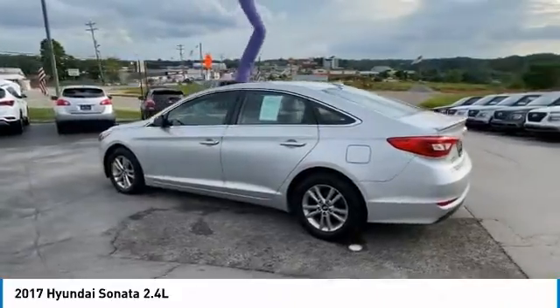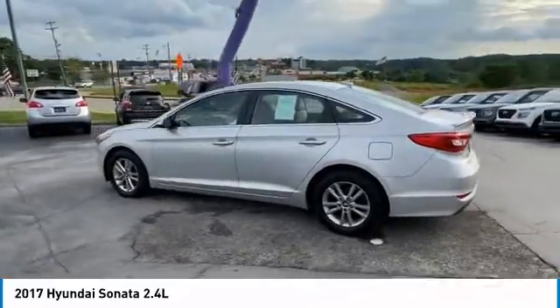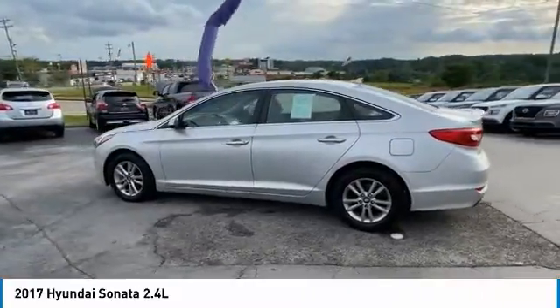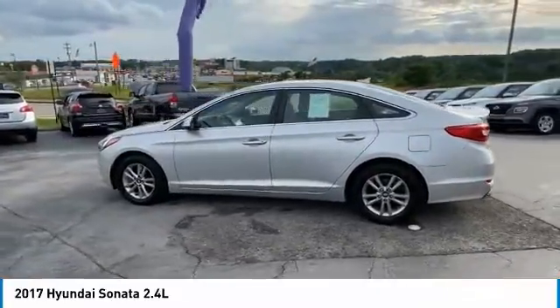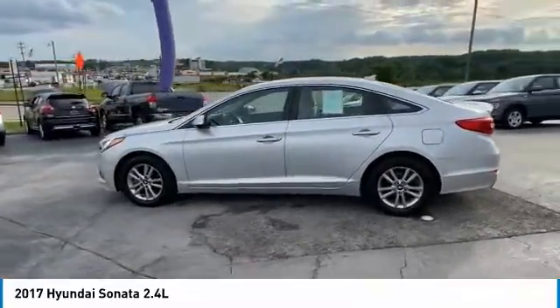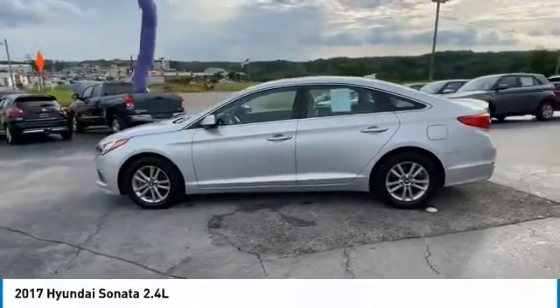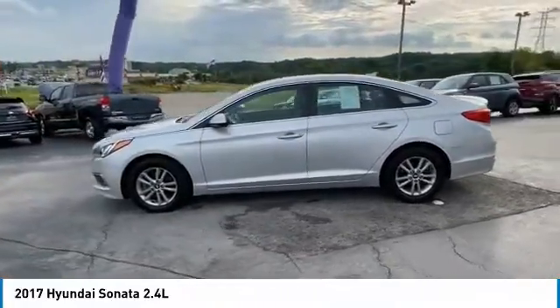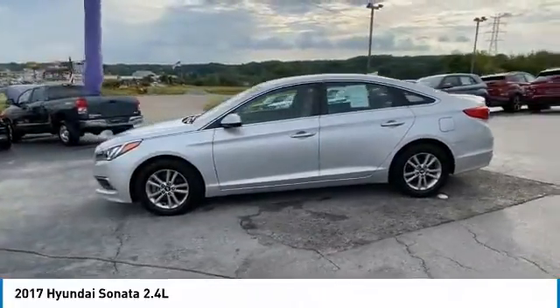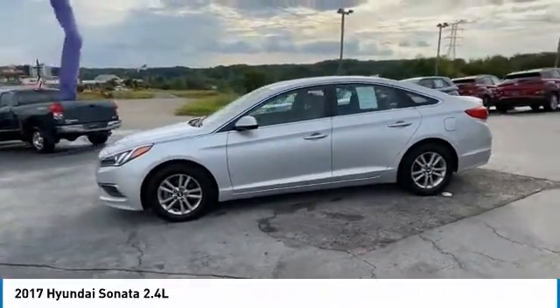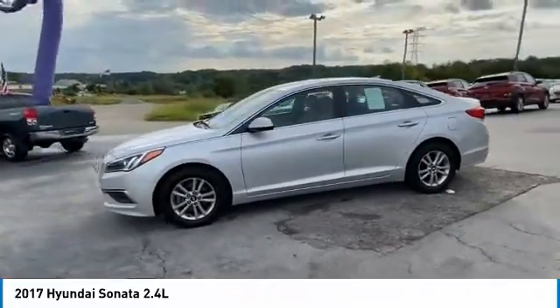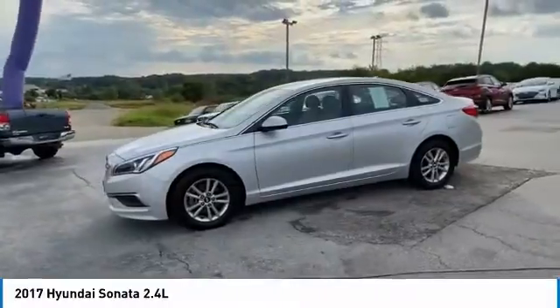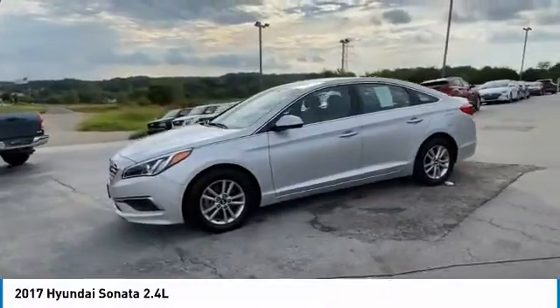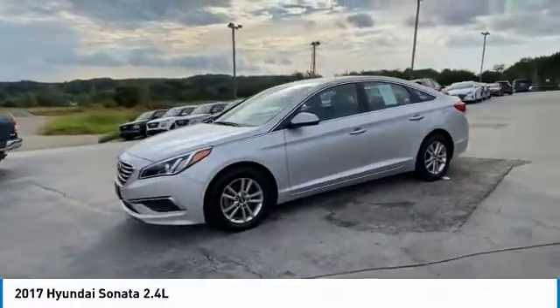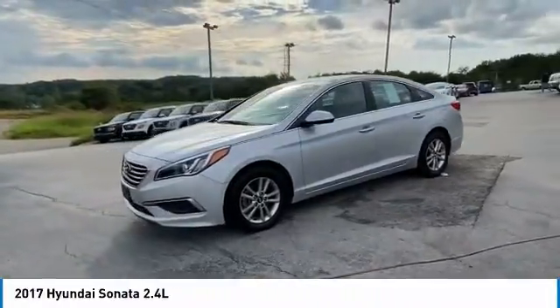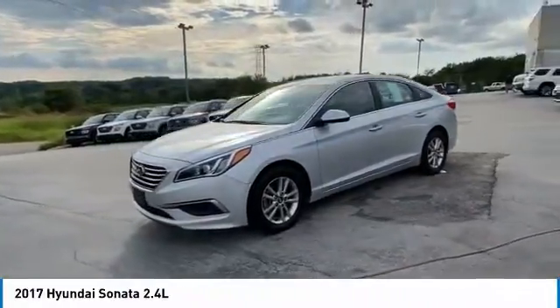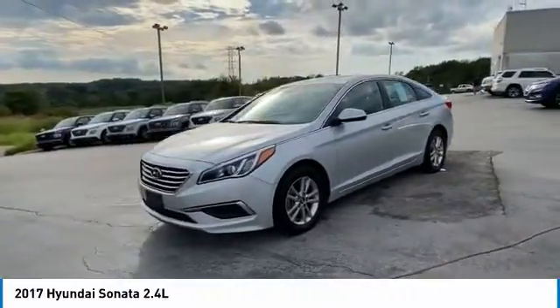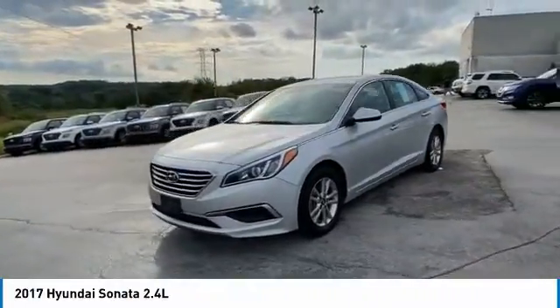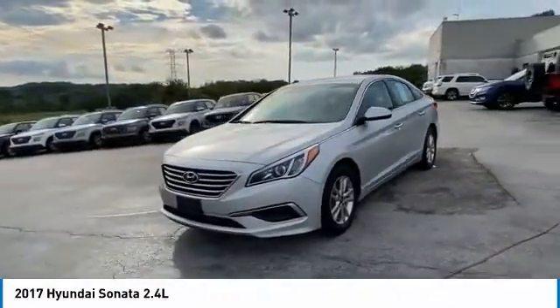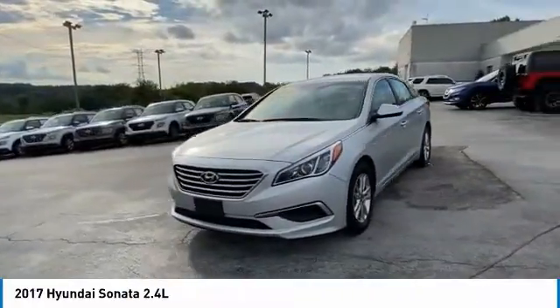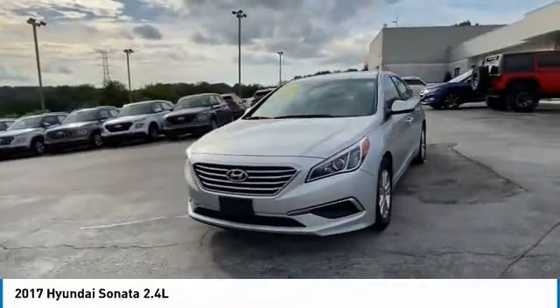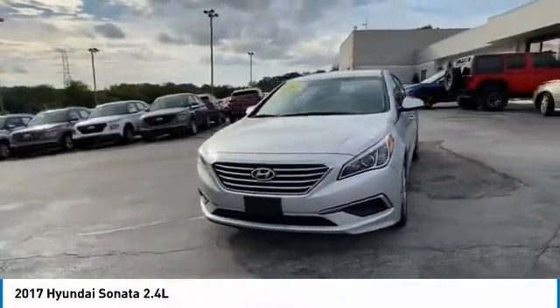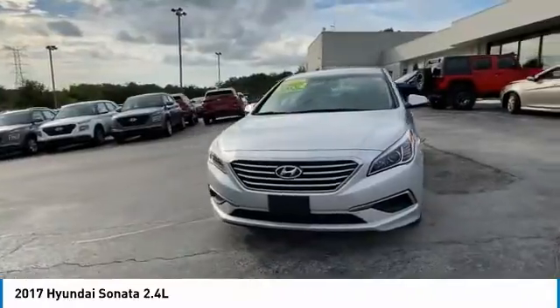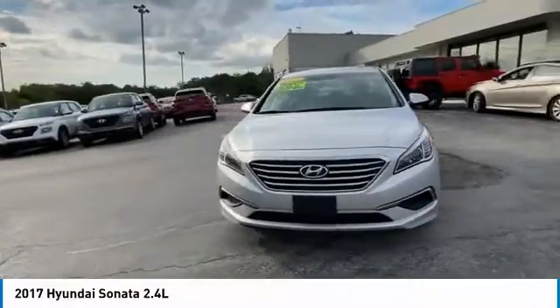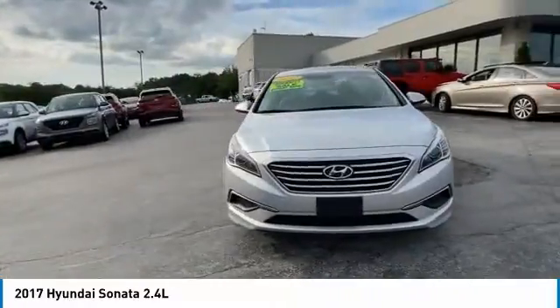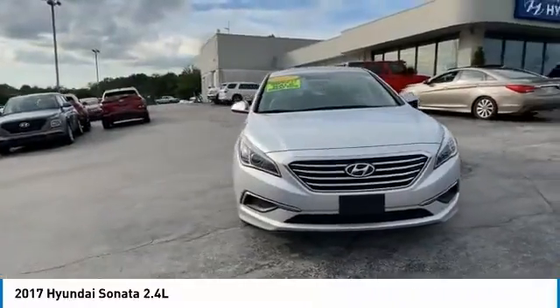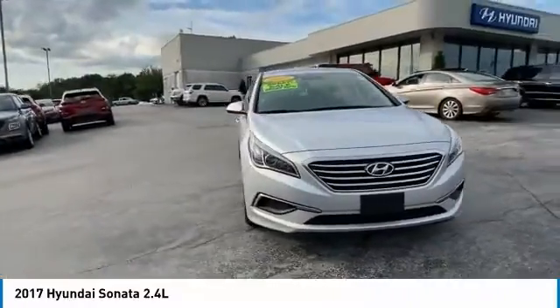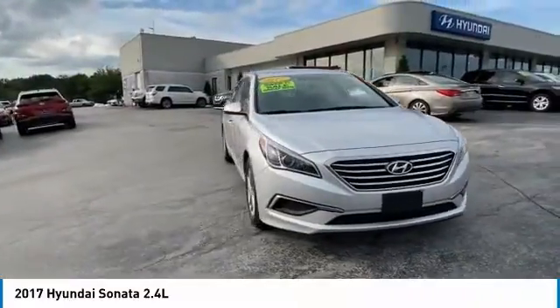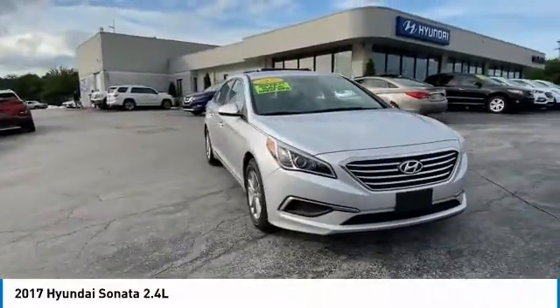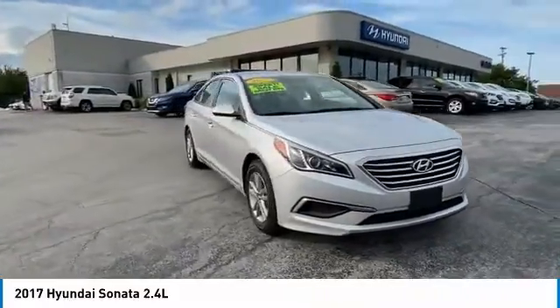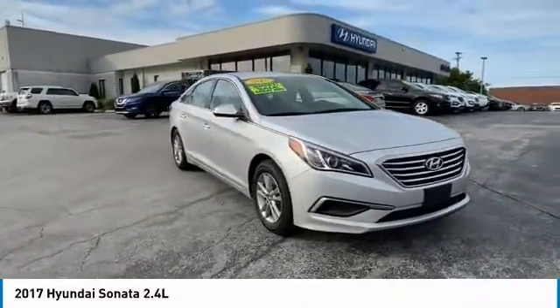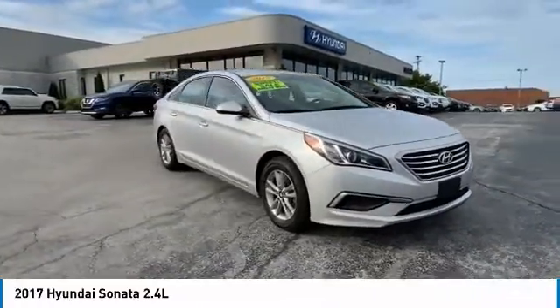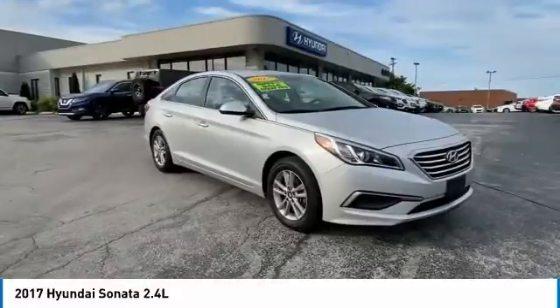Here are some of this vehicle's great options: aluminum wheels, heated side mirrors, power mirrors, traction control, remote keyless entry, remote trunk release, FWD, mirror memory, steering wheel controls, and security system.